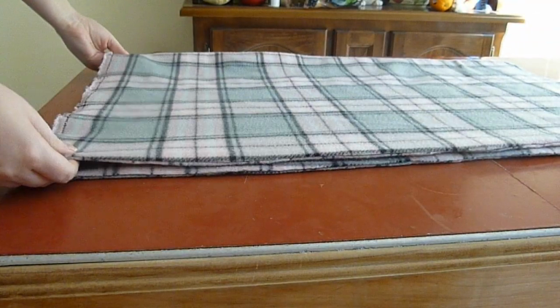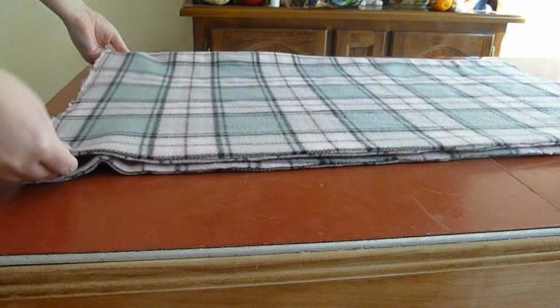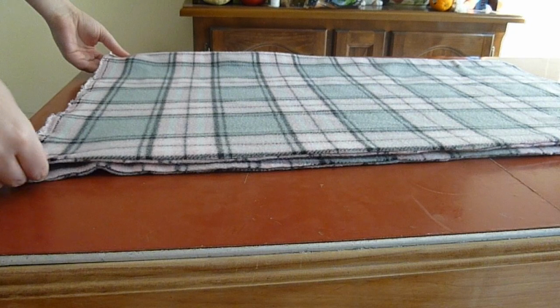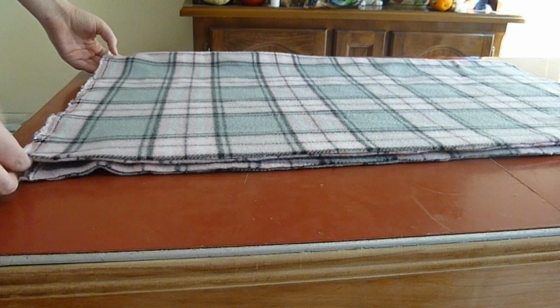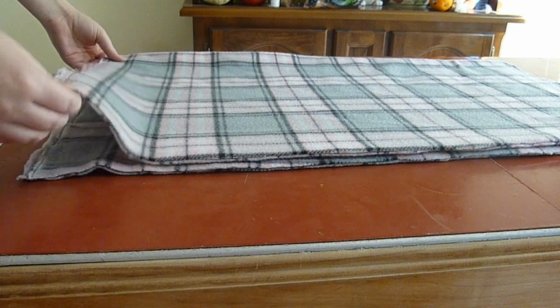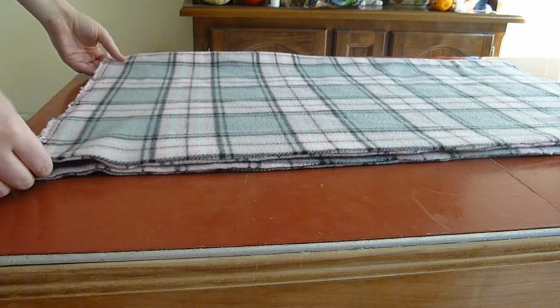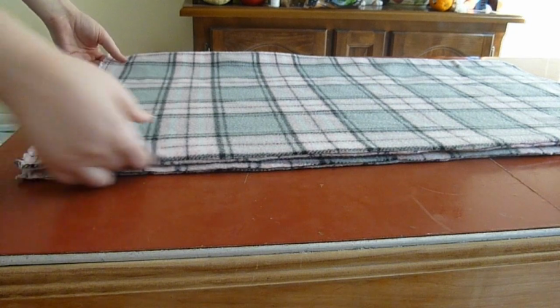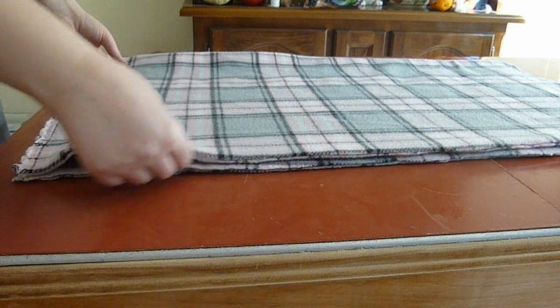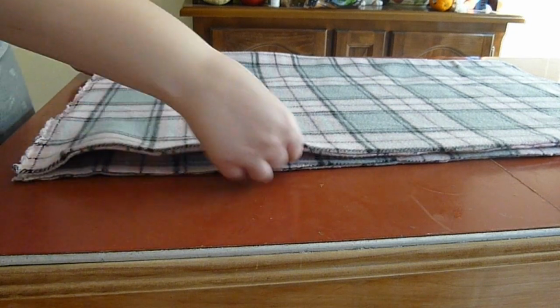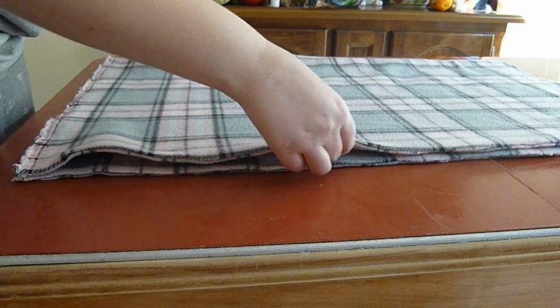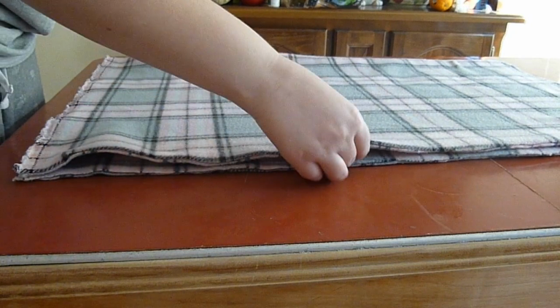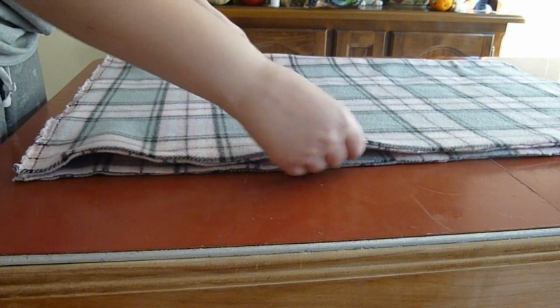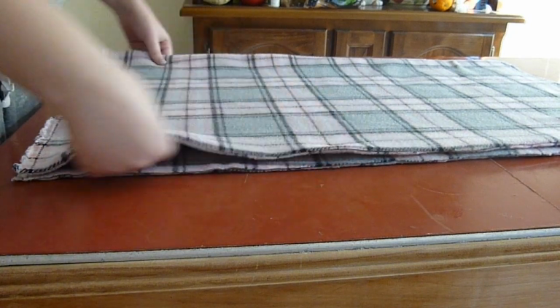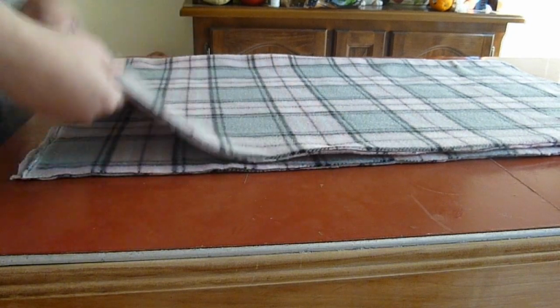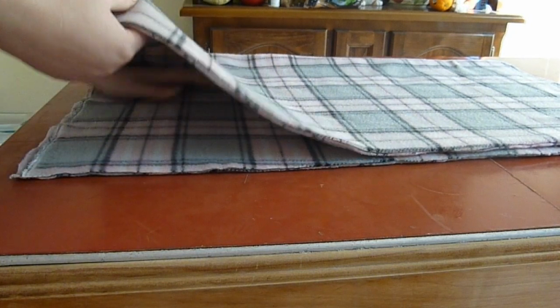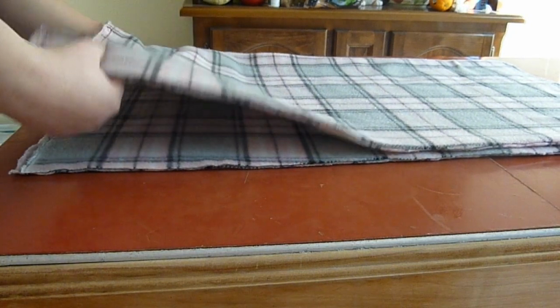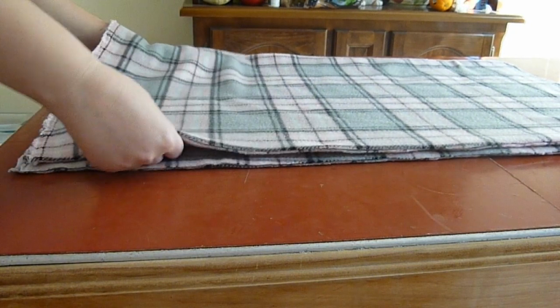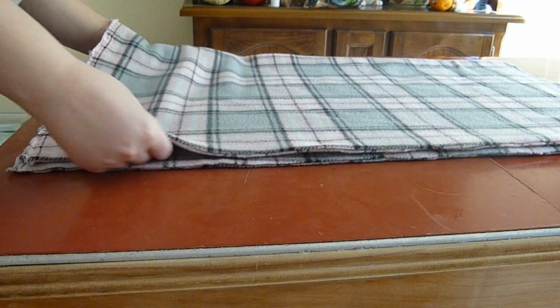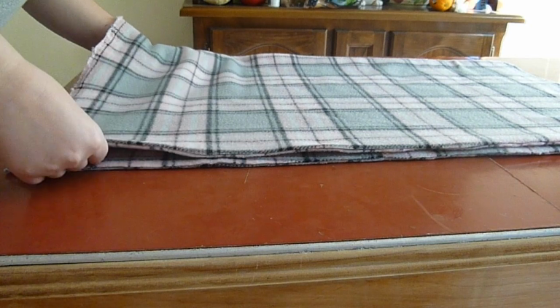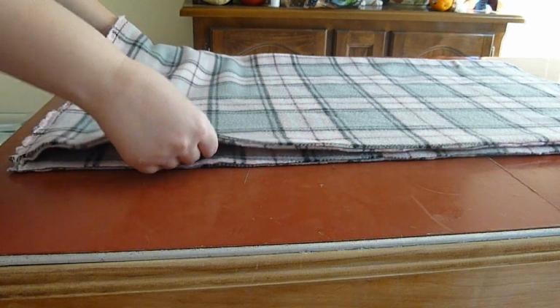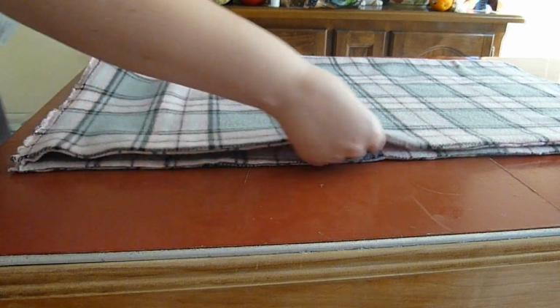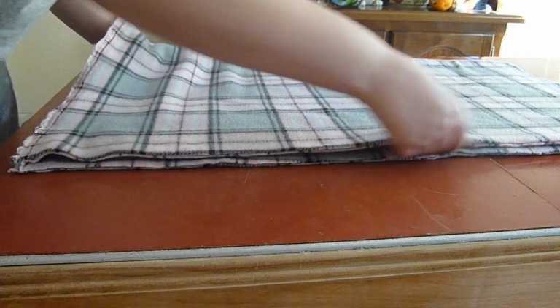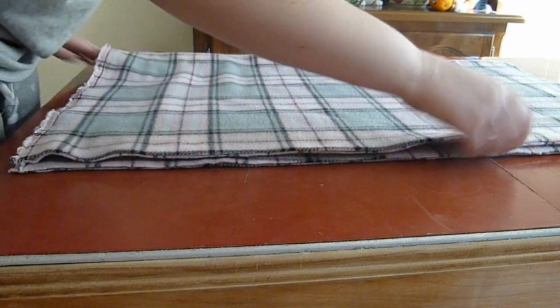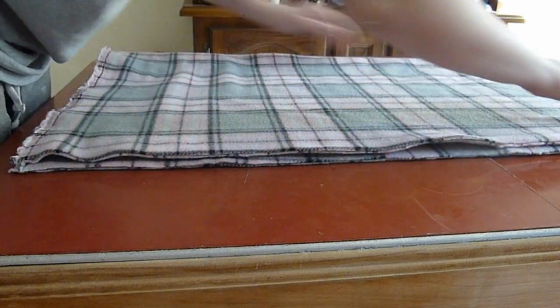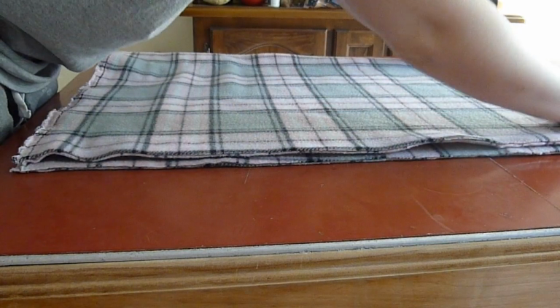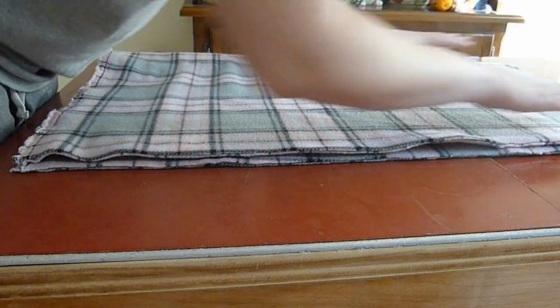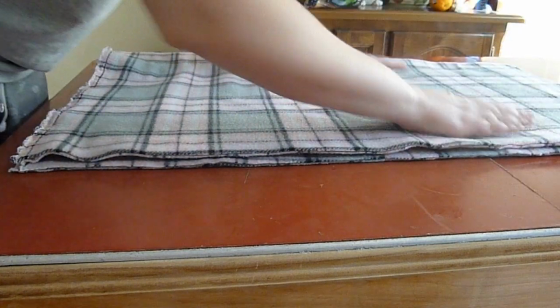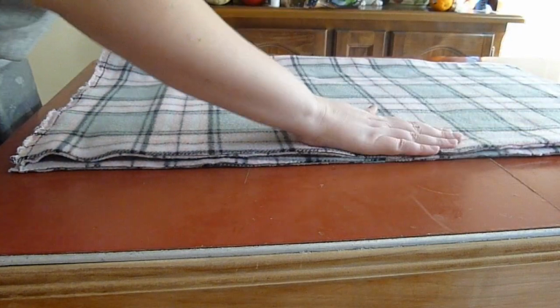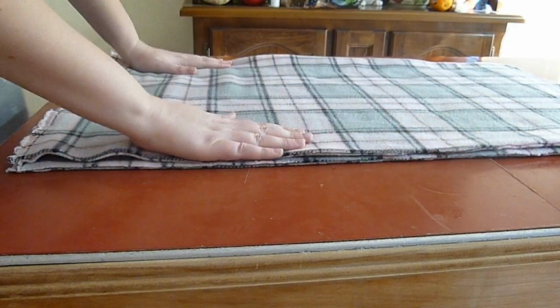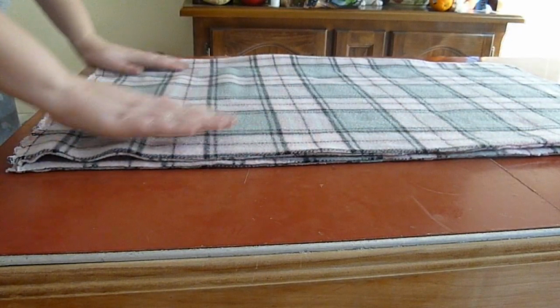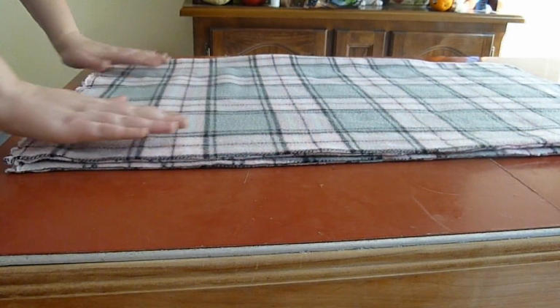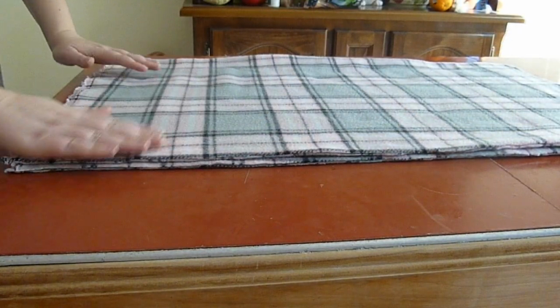You want to get these edges lined up as closely as possible. If you want to be extra careful, you can actually pin these together so that while you're sewing they don't move around, but I decided to just wing it.